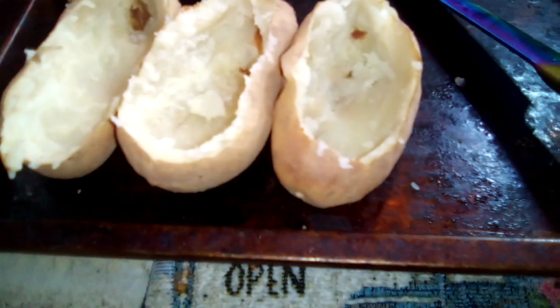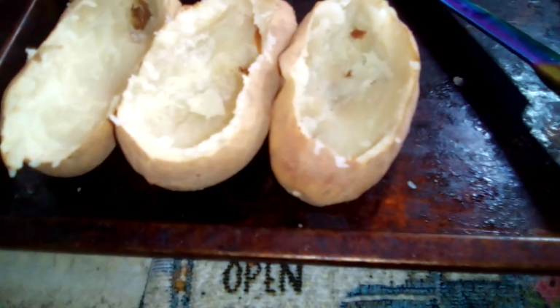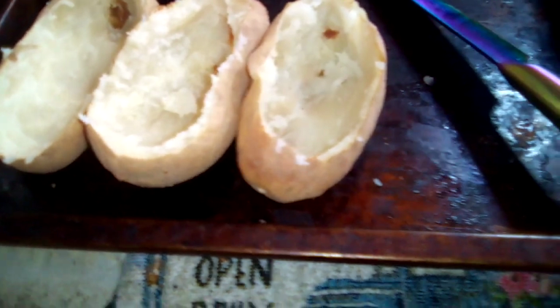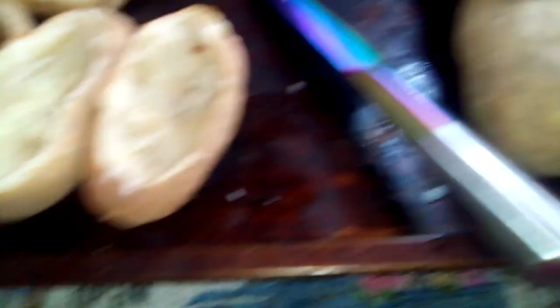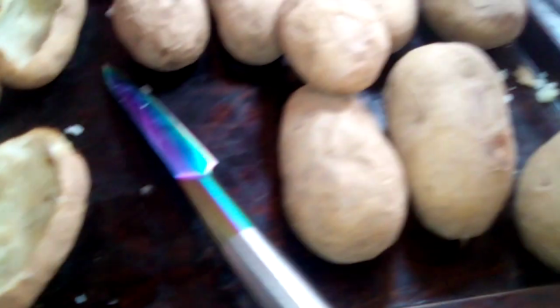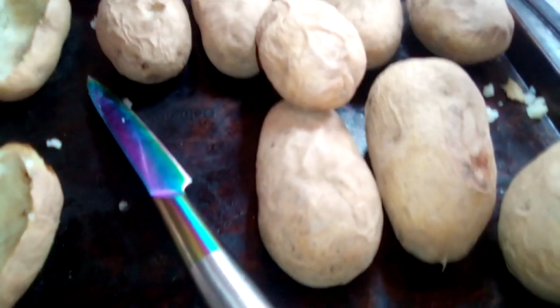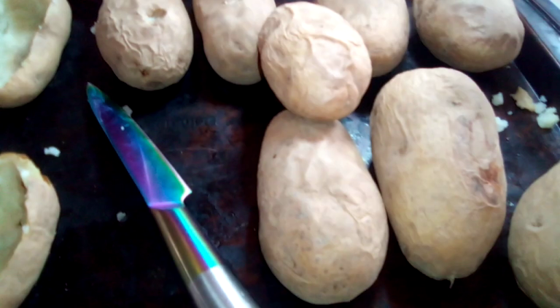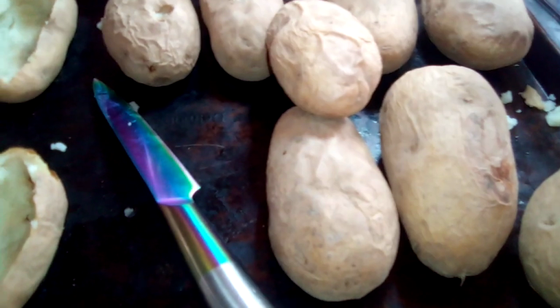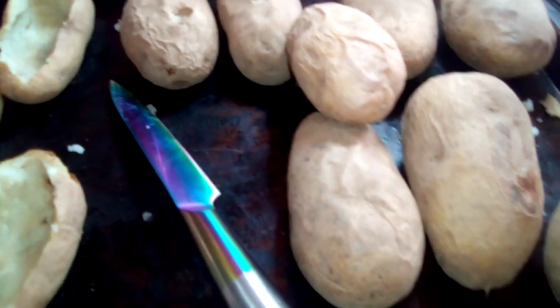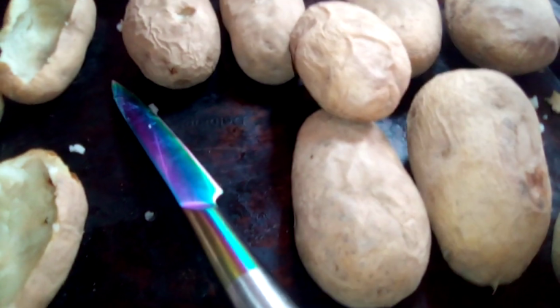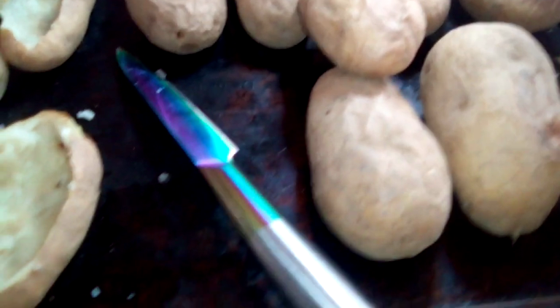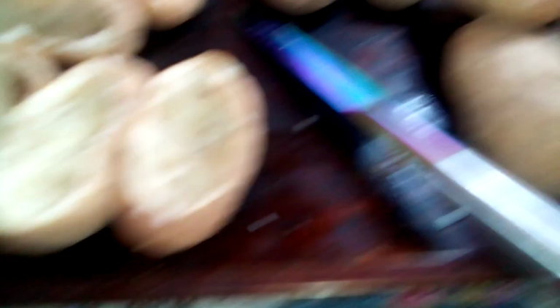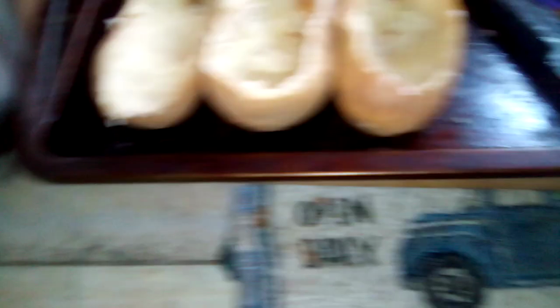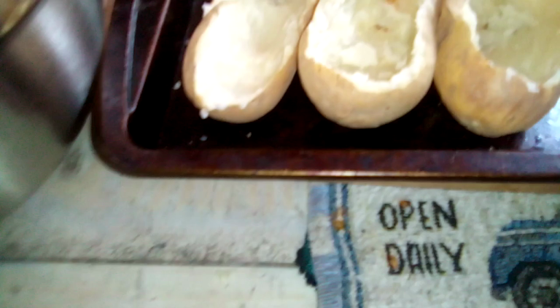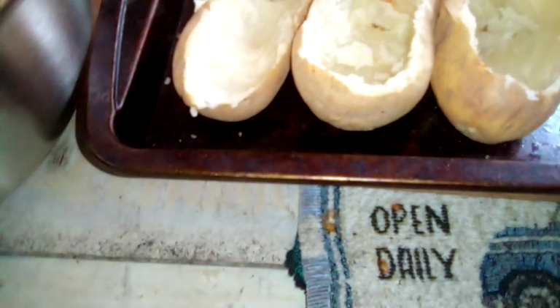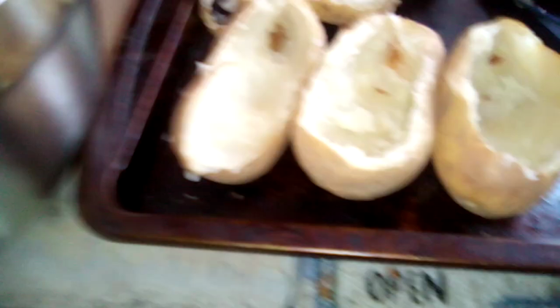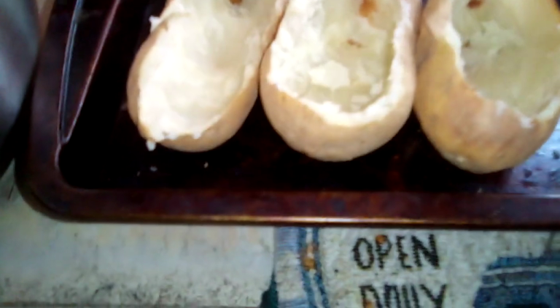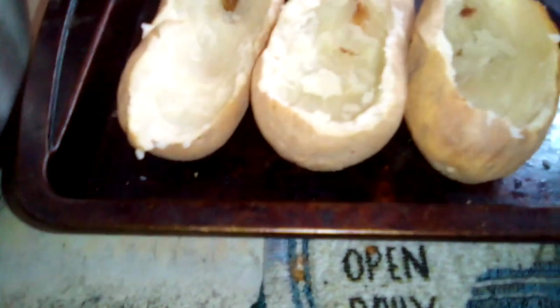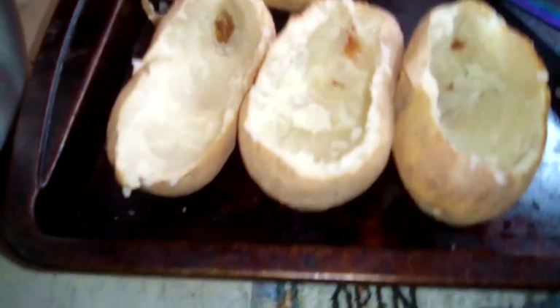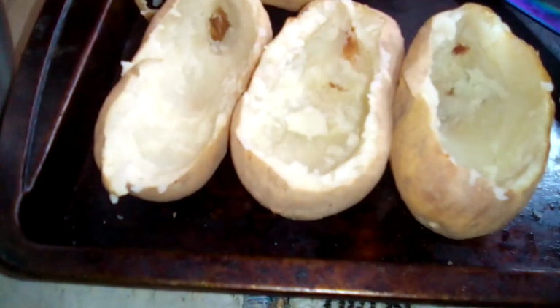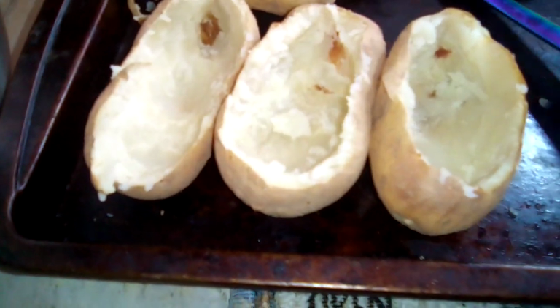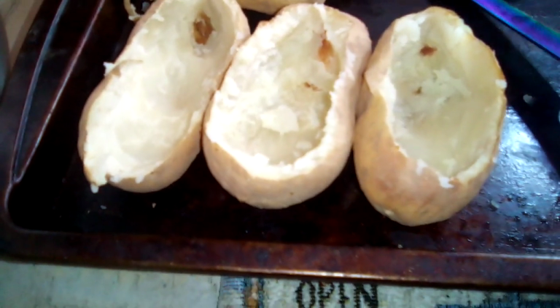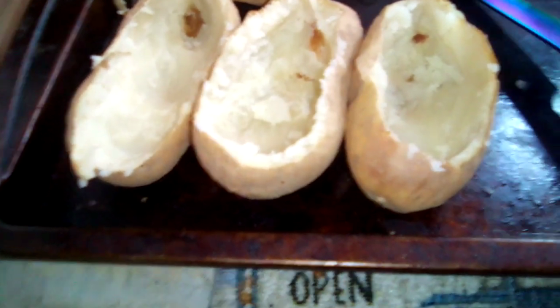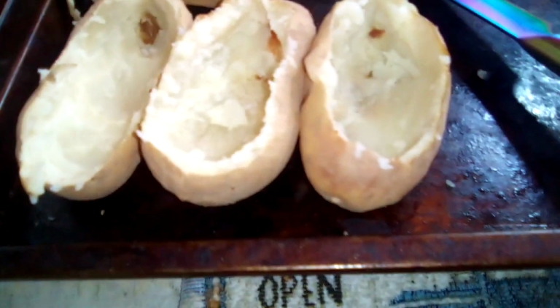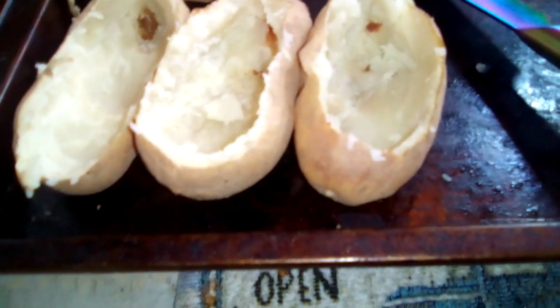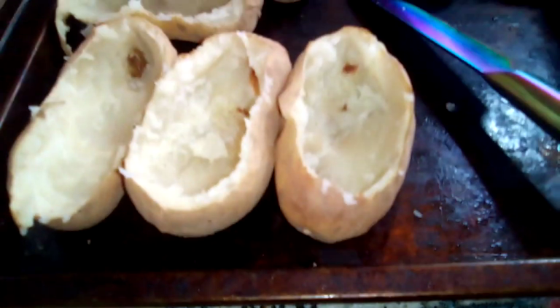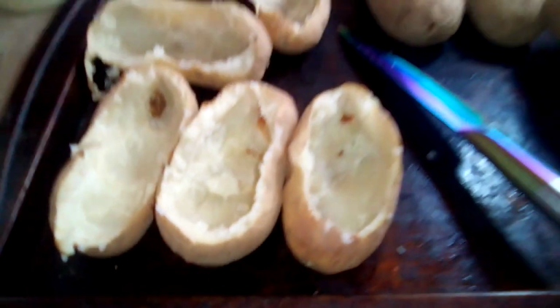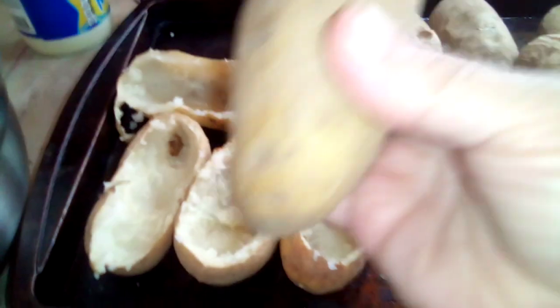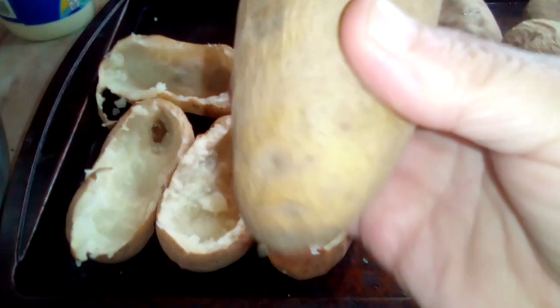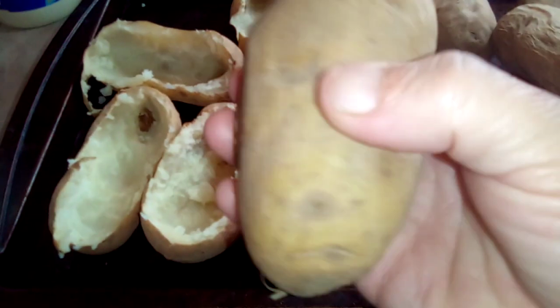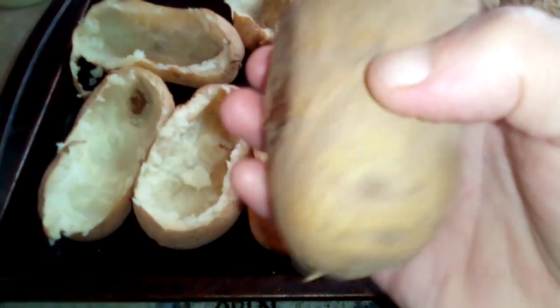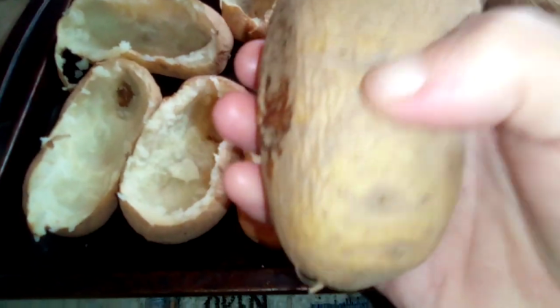Today we're making some baked potatoes. I dug out some of the potatoes and baked them for an hour in the oven until they're soft like this.